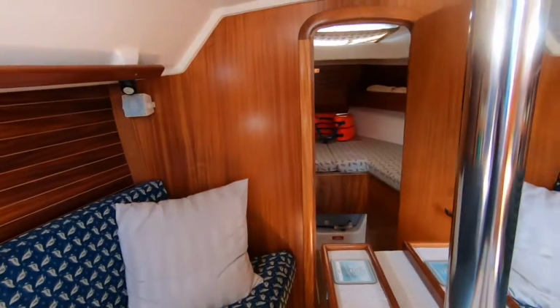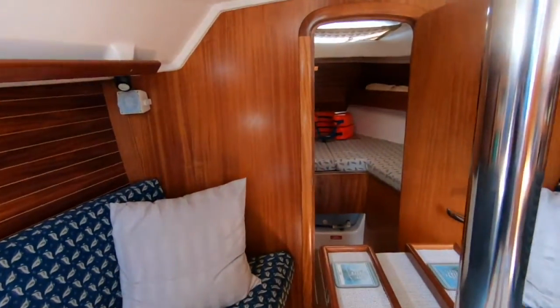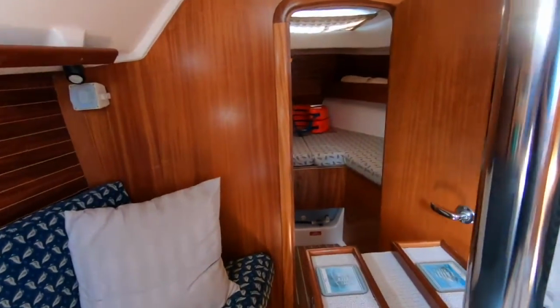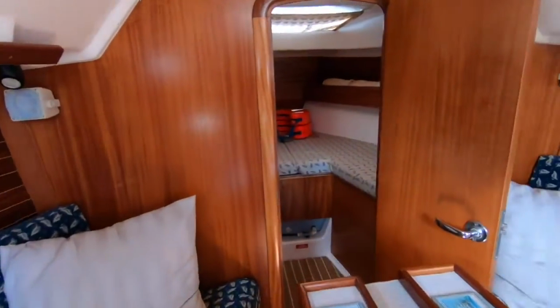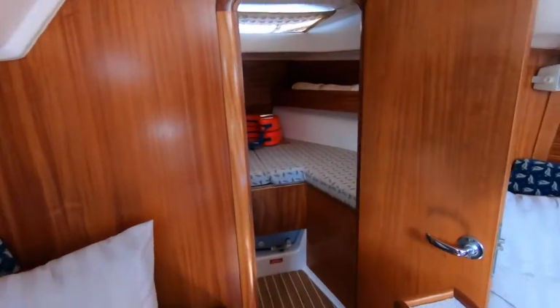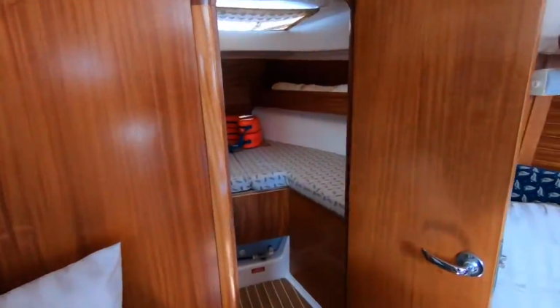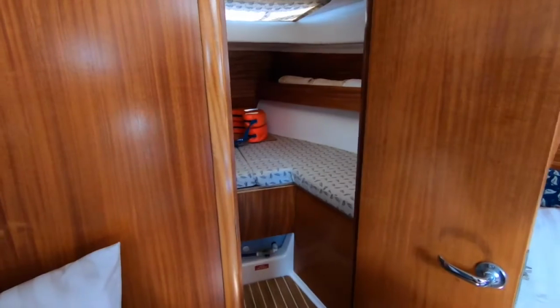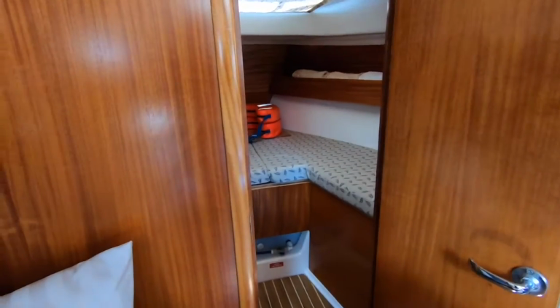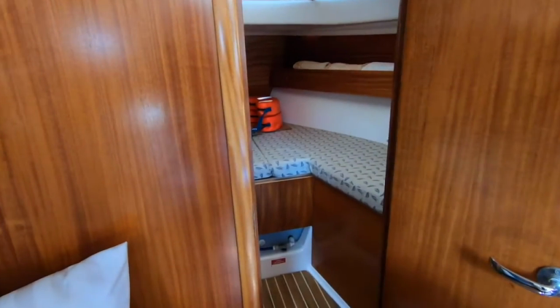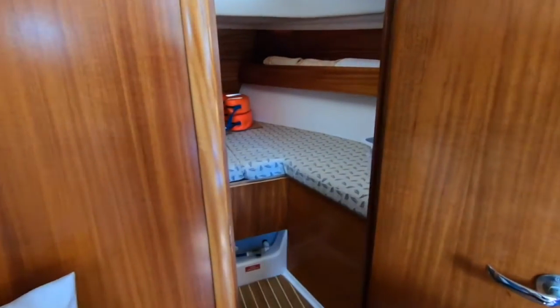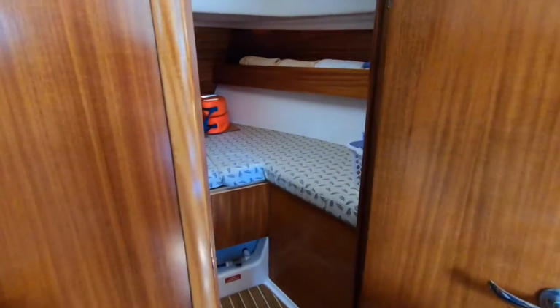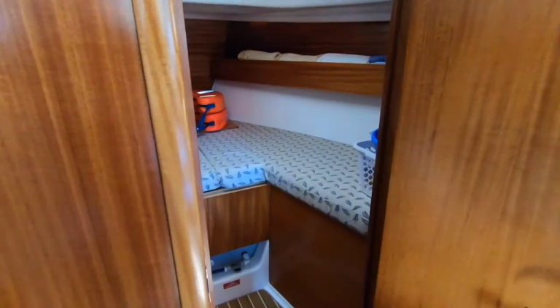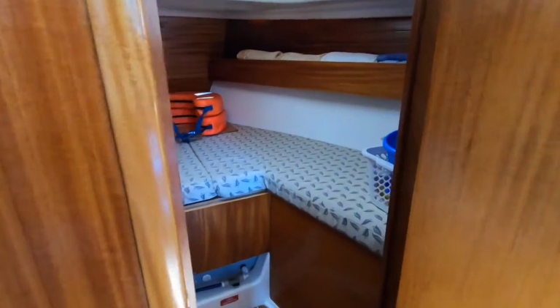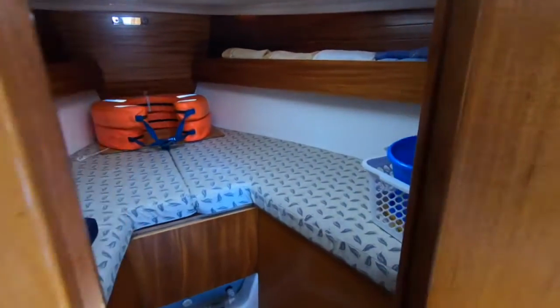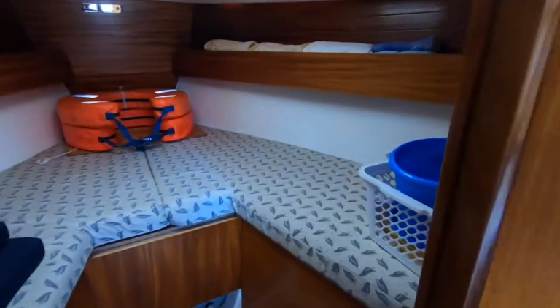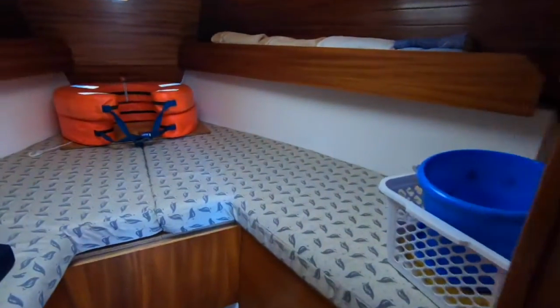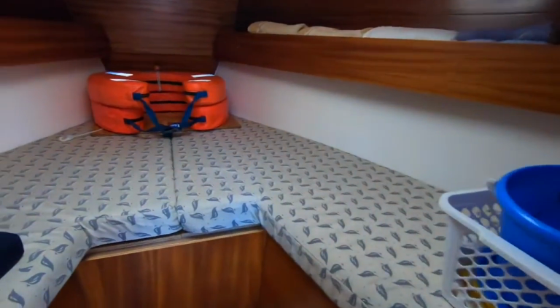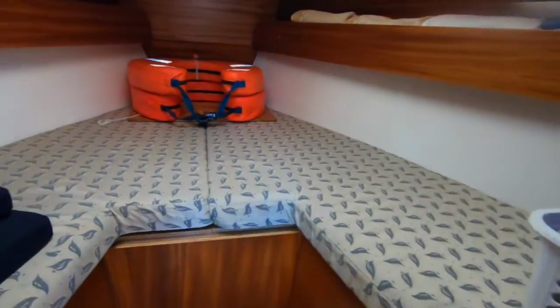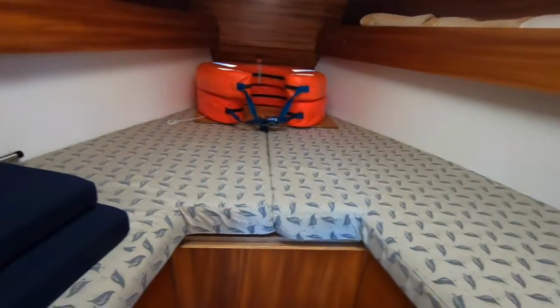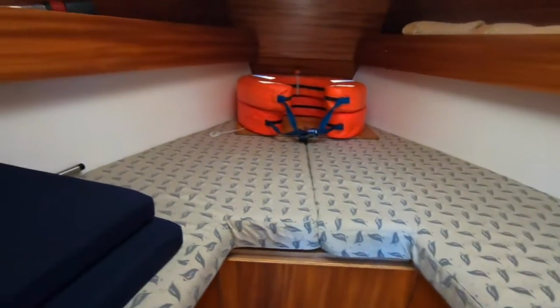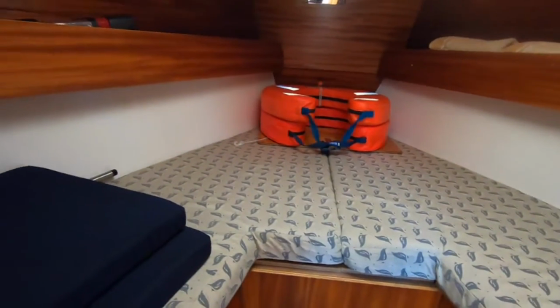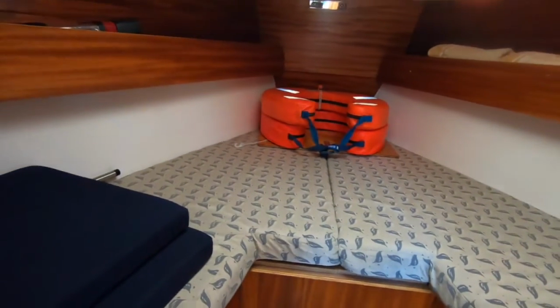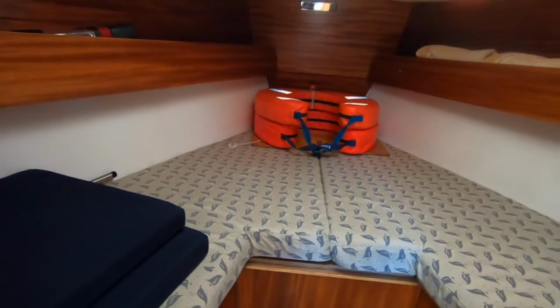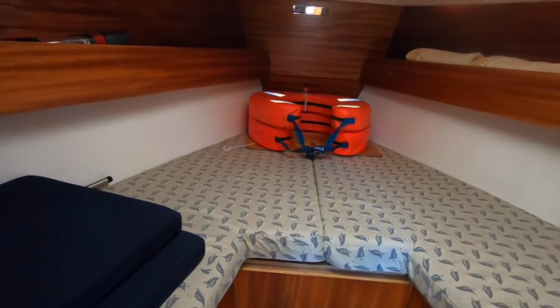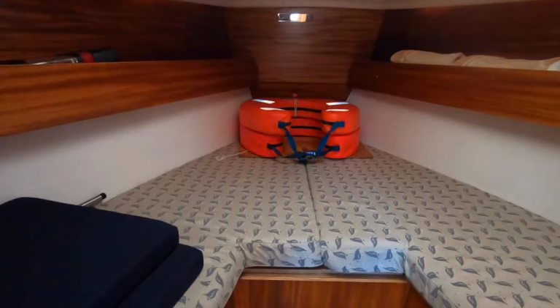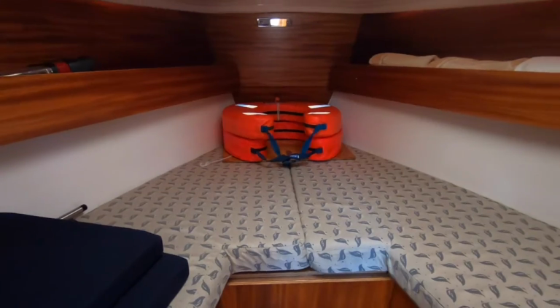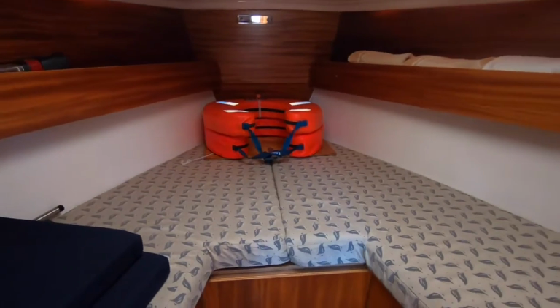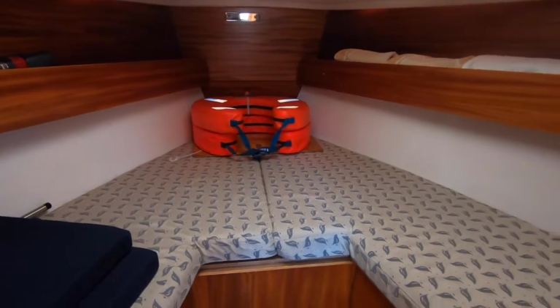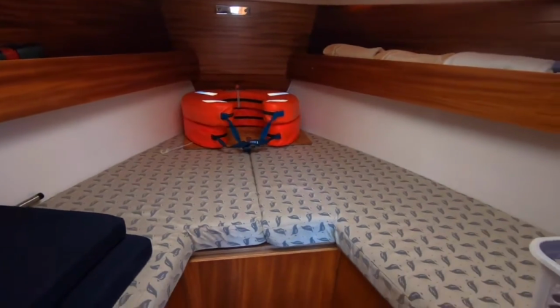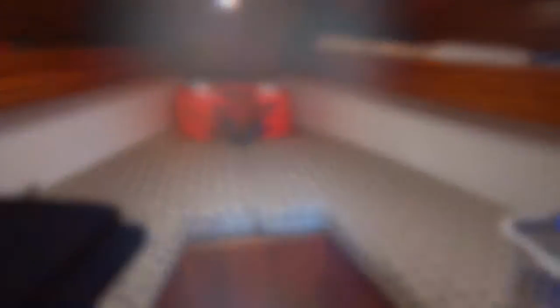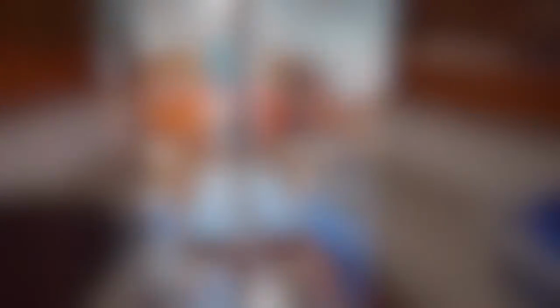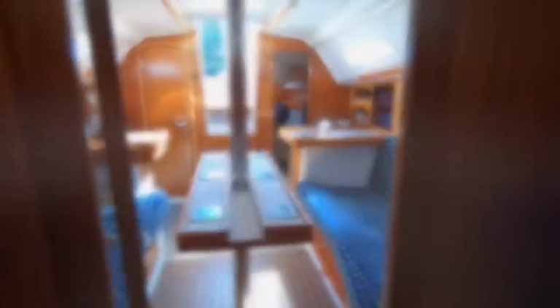Lovely timber fitout, and better timber than you're seeing in the European boats of today. It has that true timber look about it.